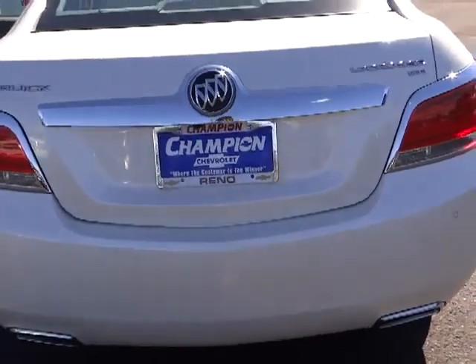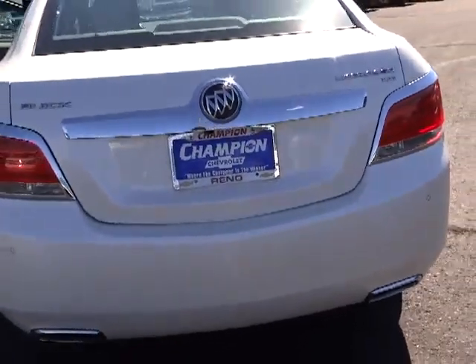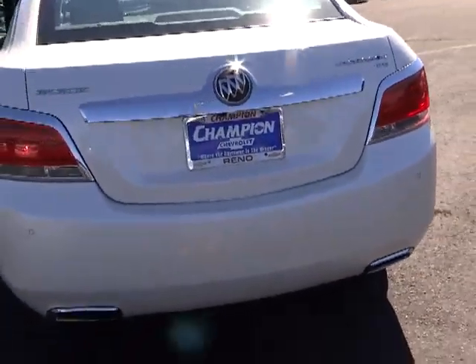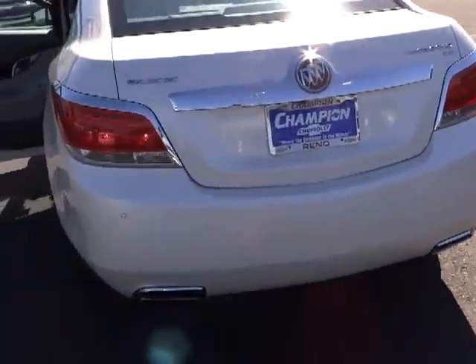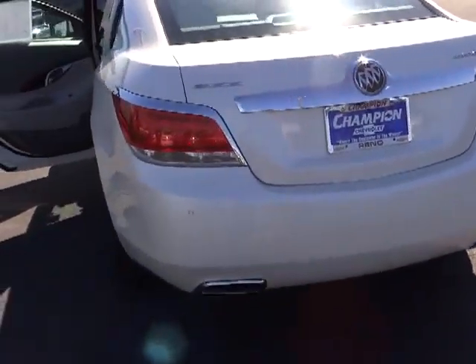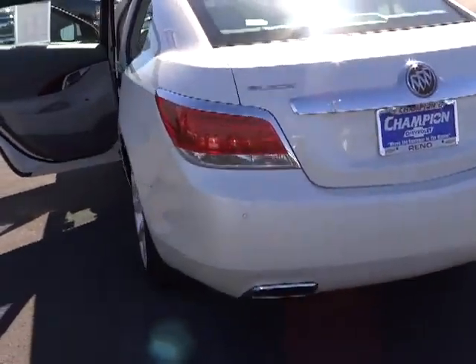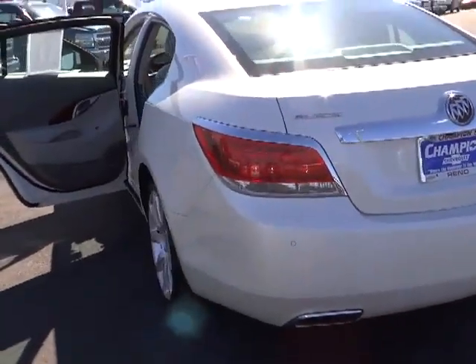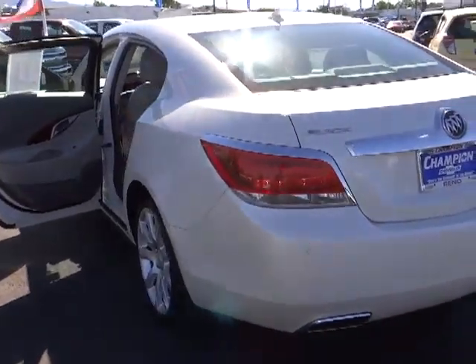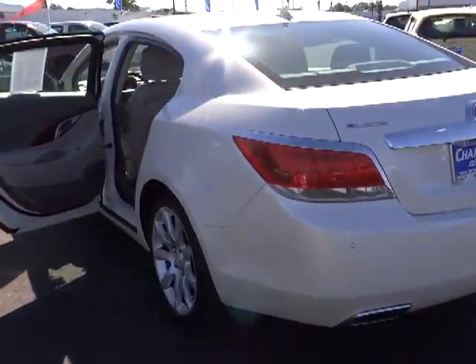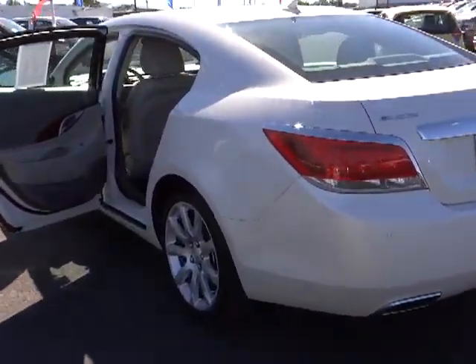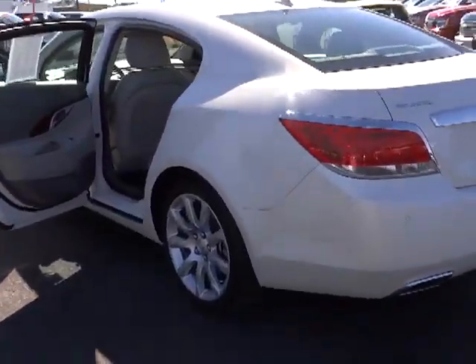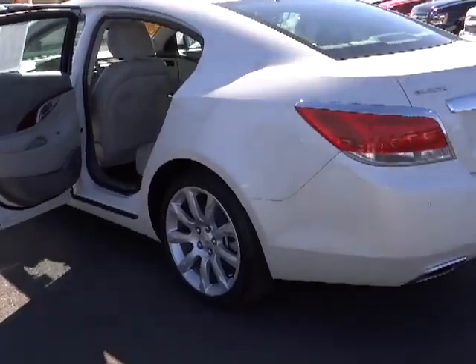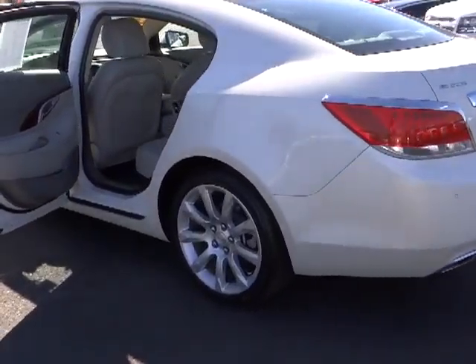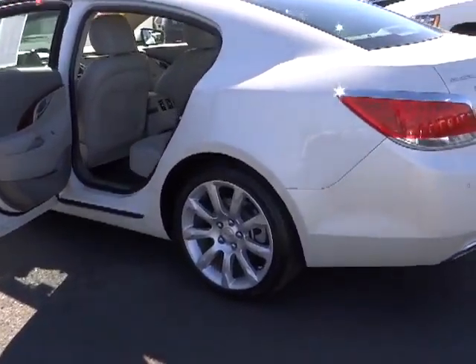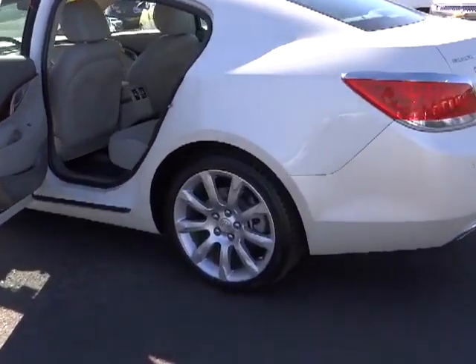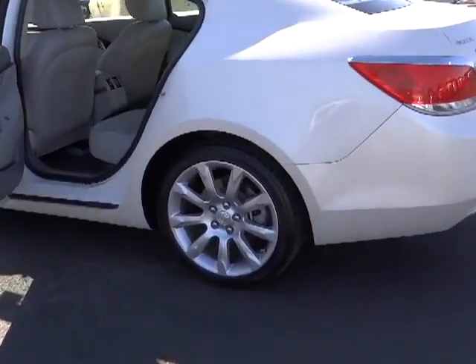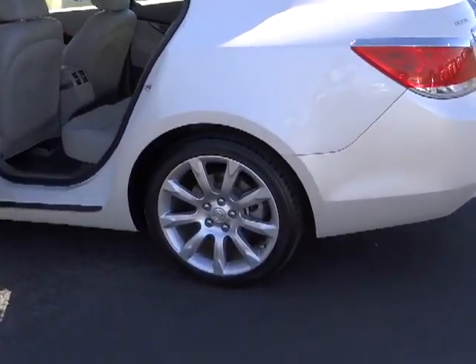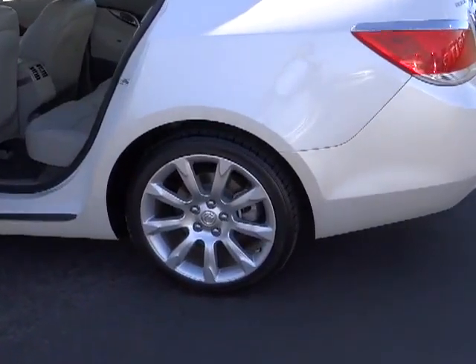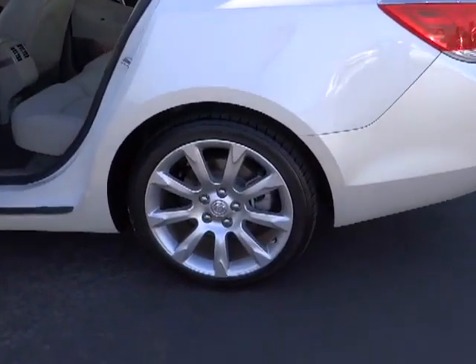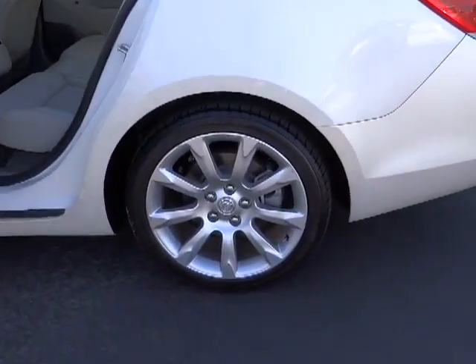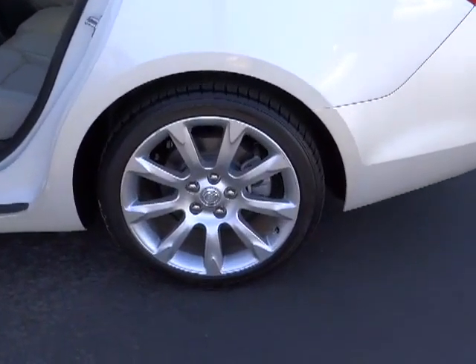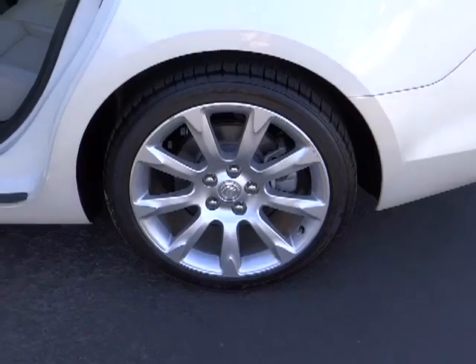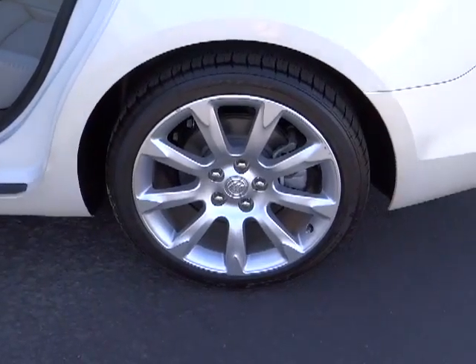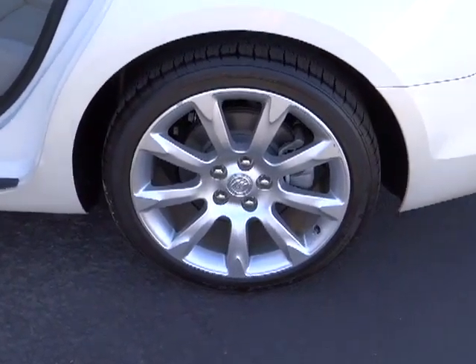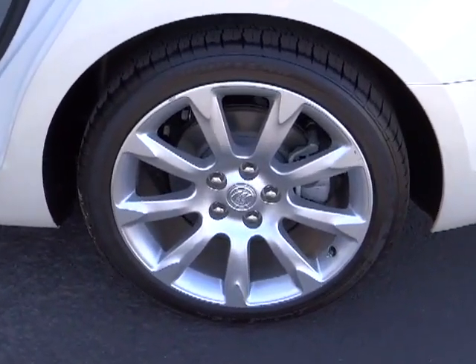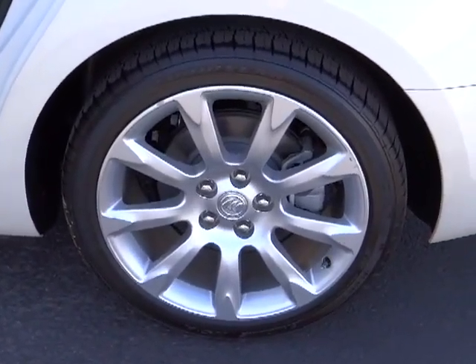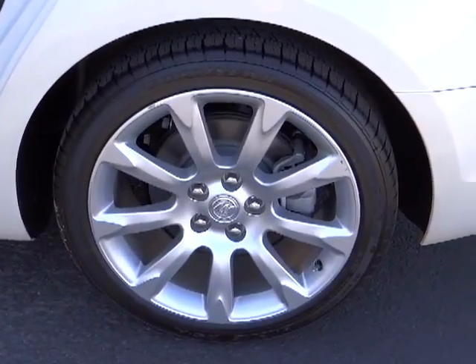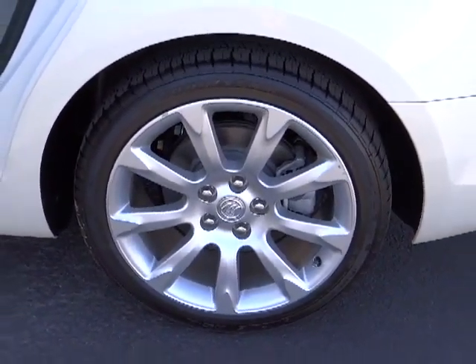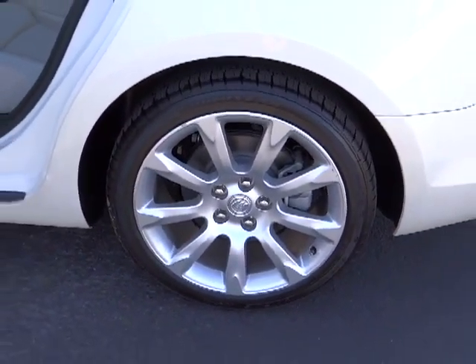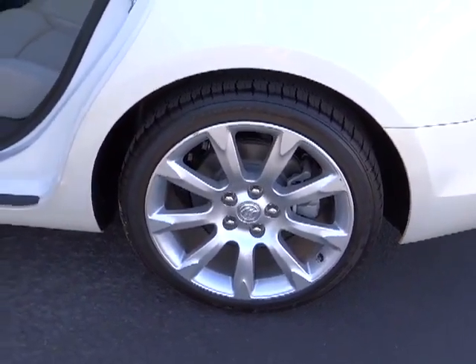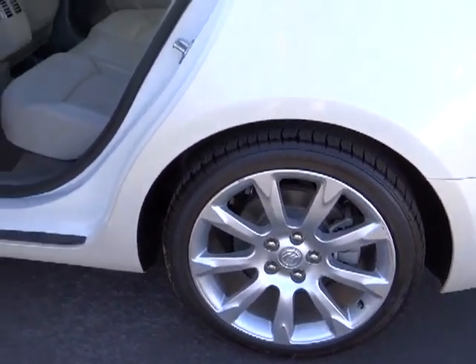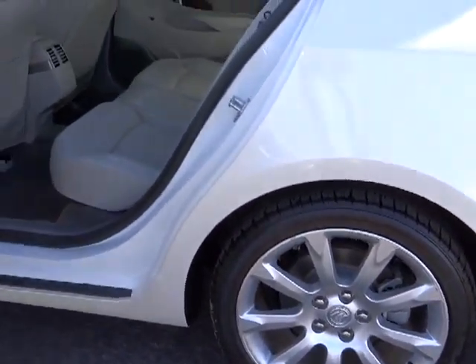PPO, automatic stability control, premium sound, climate control, AM-FM stereo radio, fog lamps, trip odometer, OnStar one-year safe and sound service, security system, power windows, backup camera.